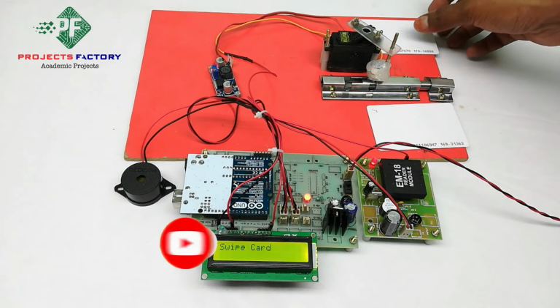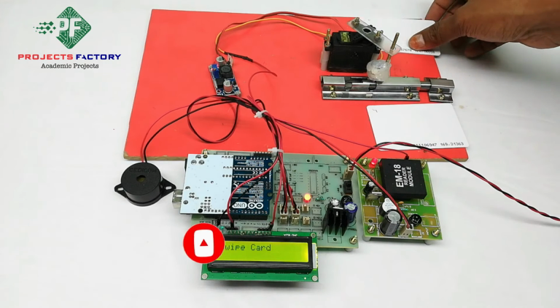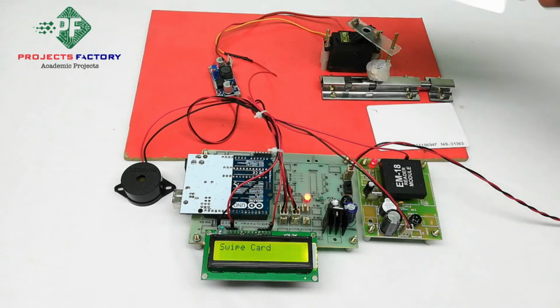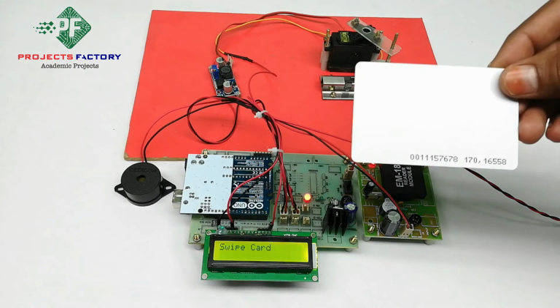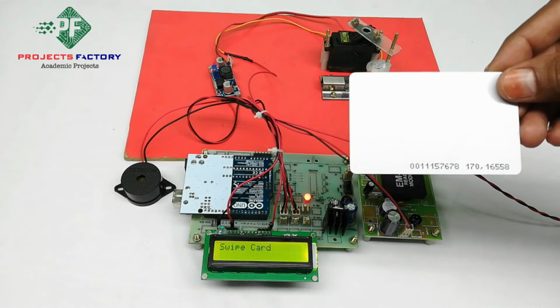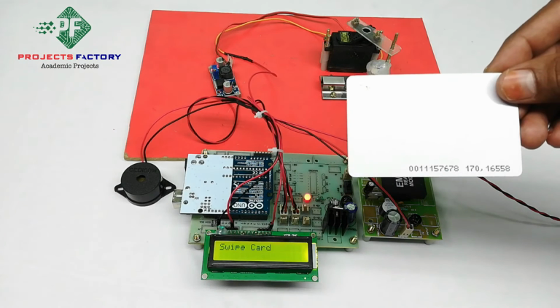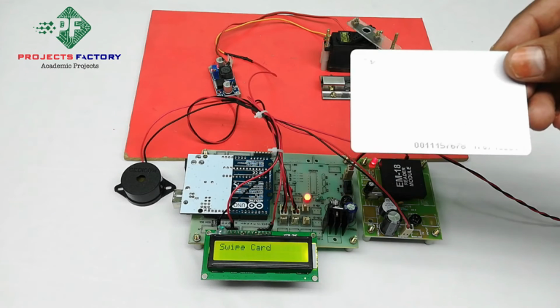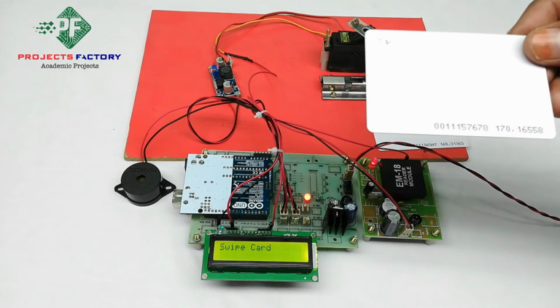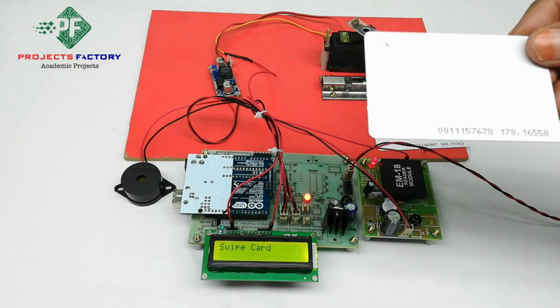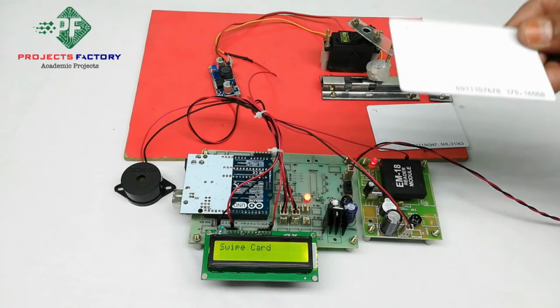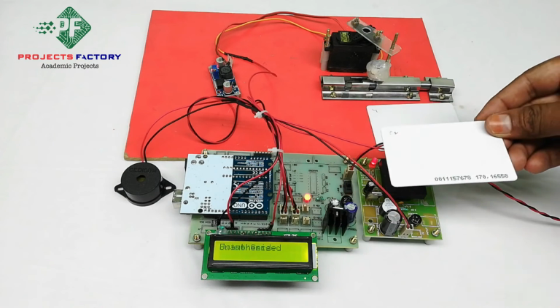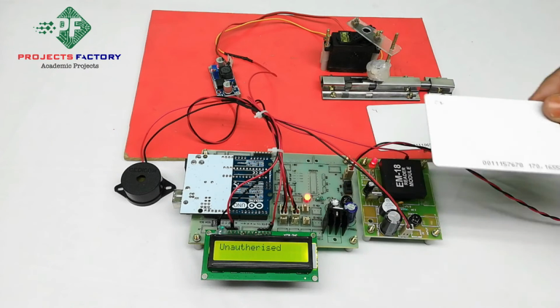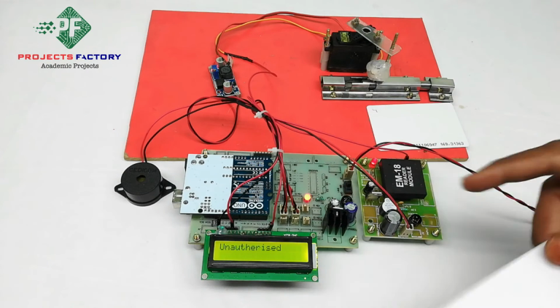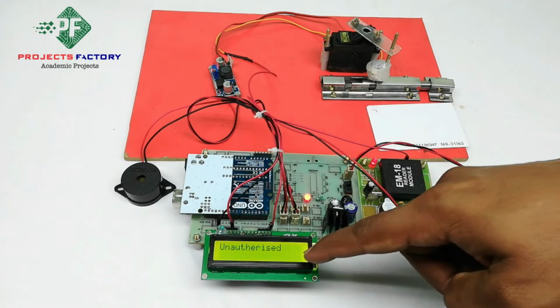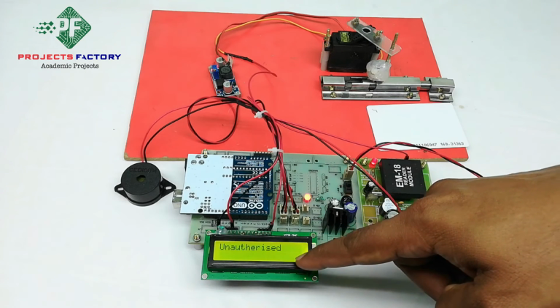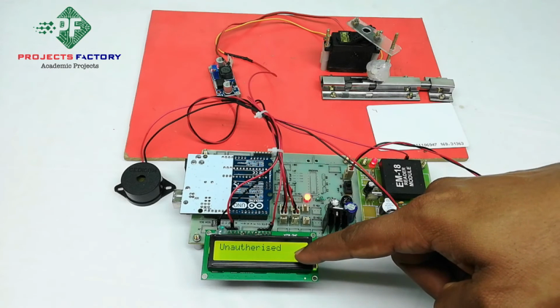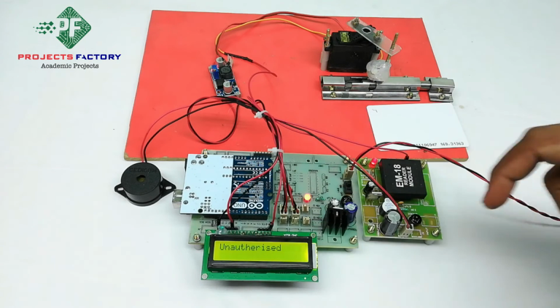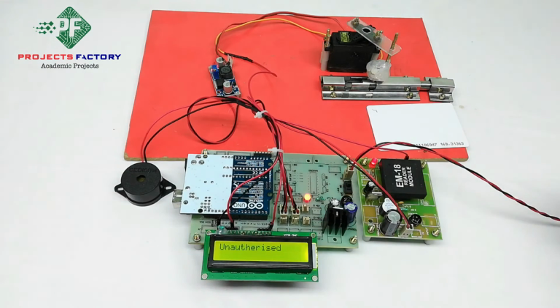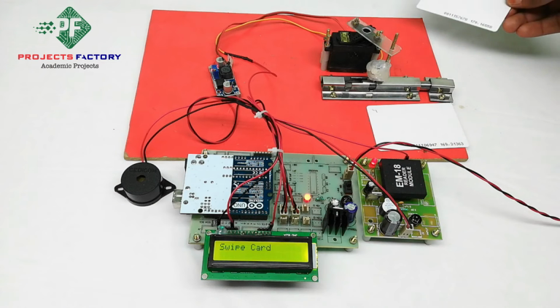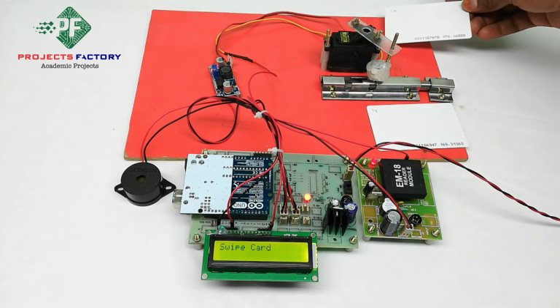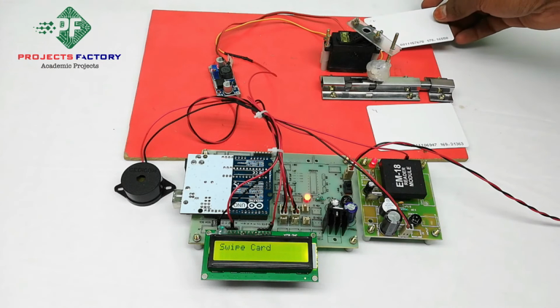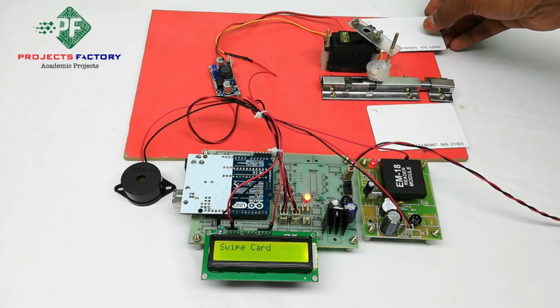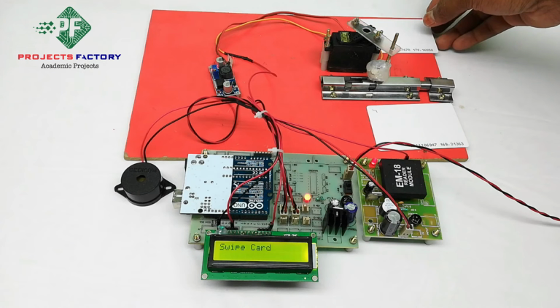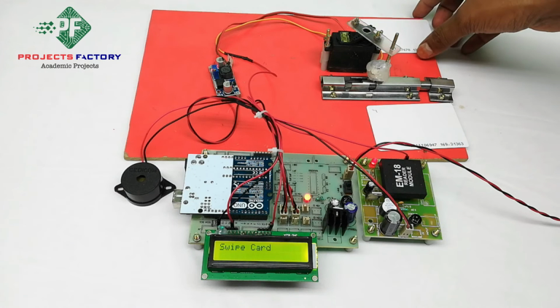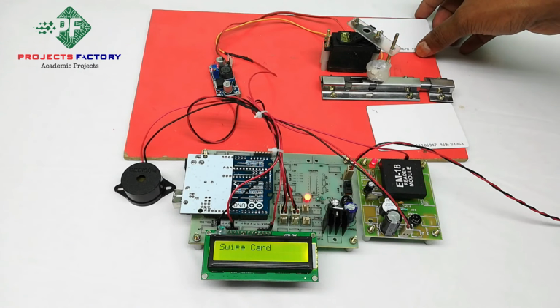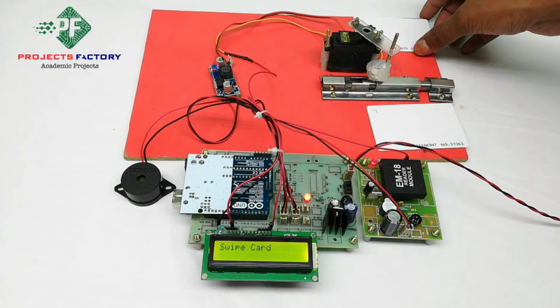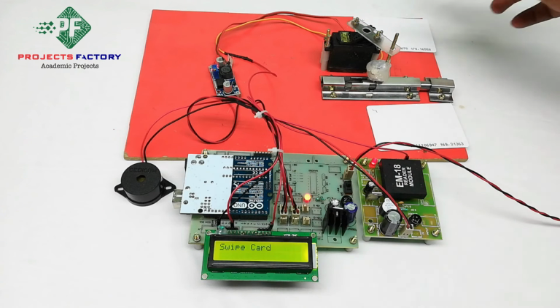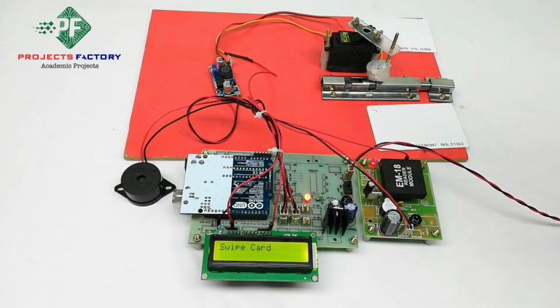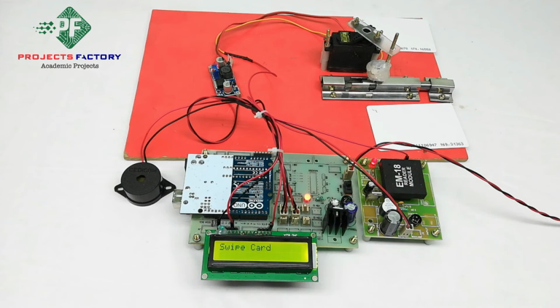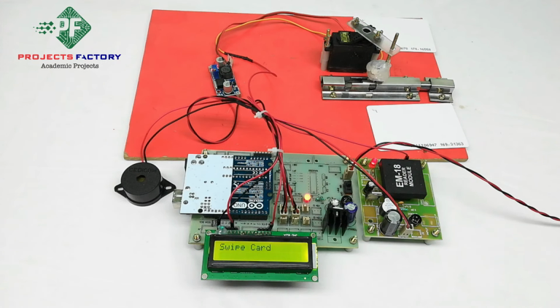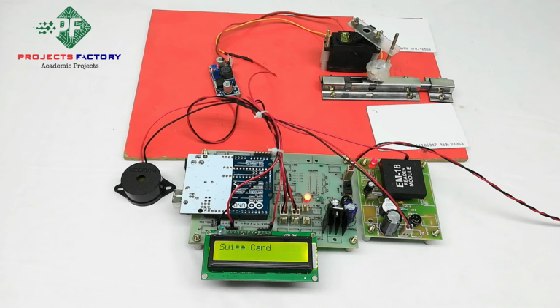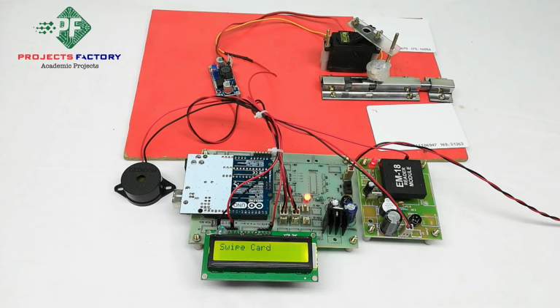This is an invalid card — an unauthorized person. For an invalid card, the buzzer will be ON.